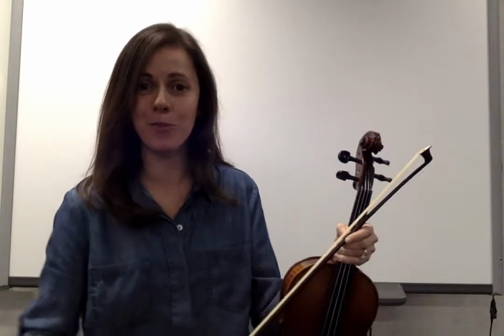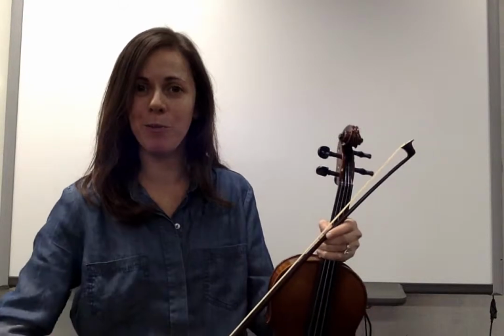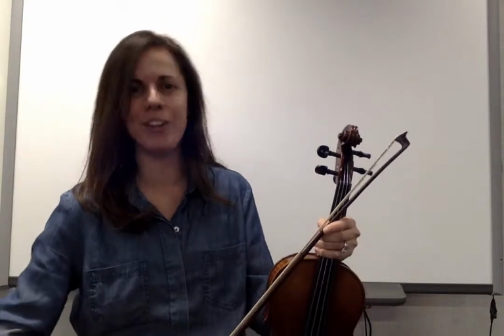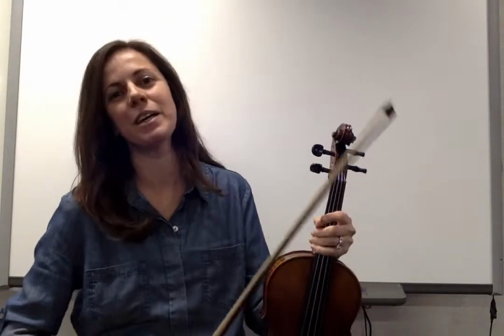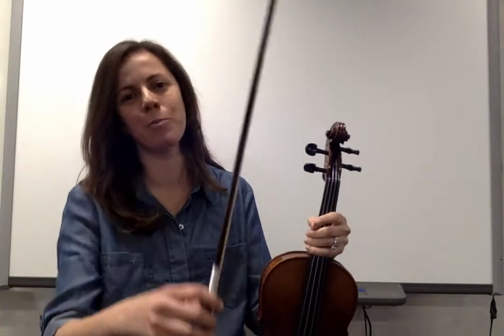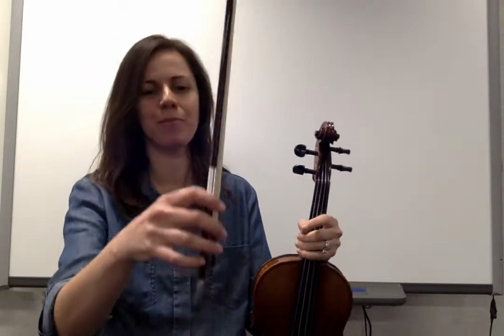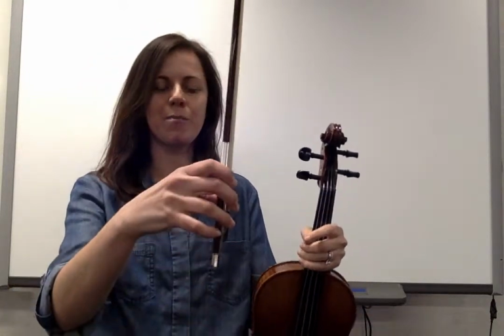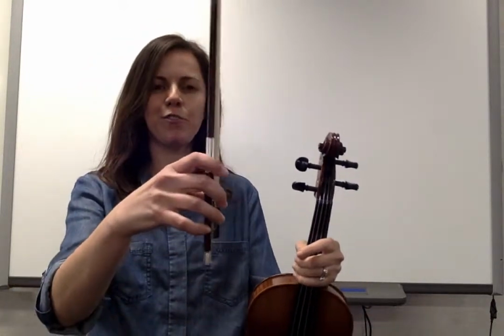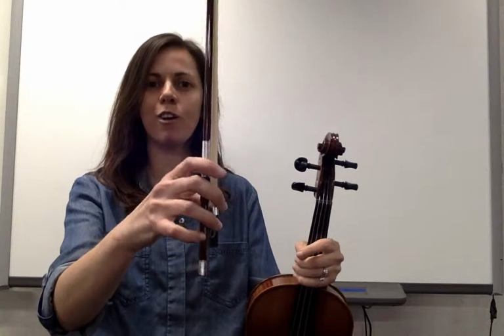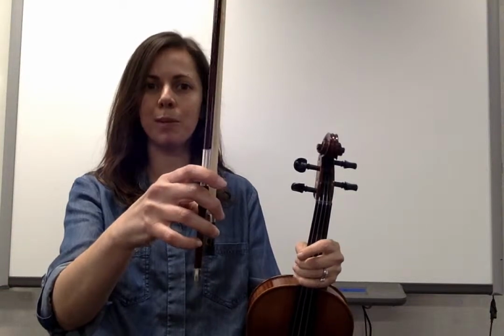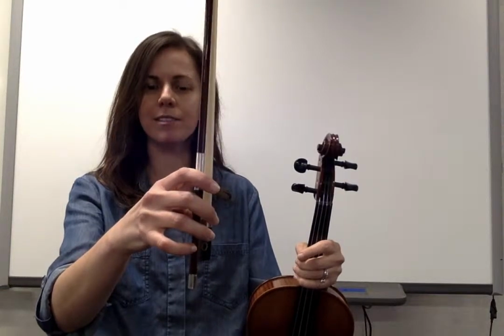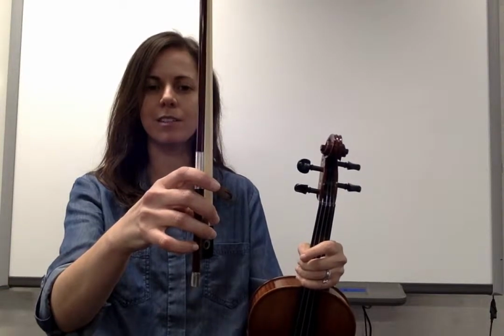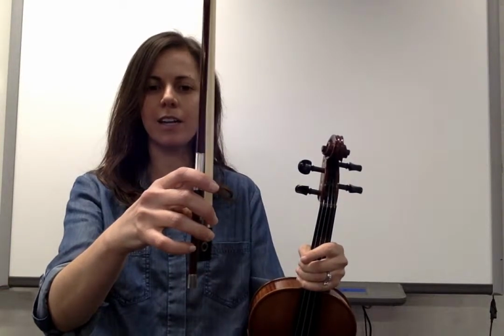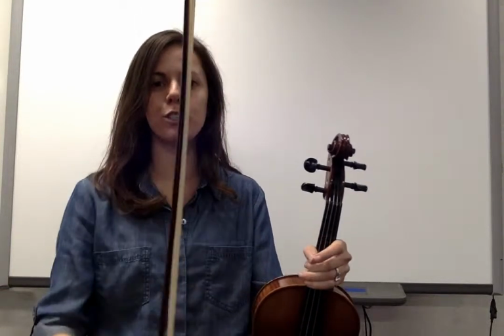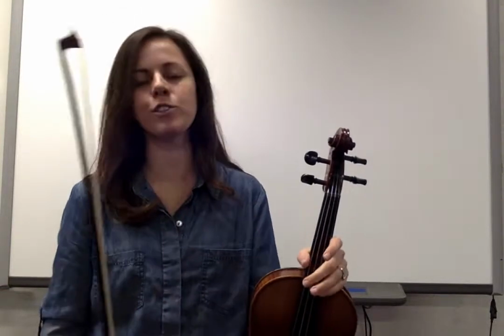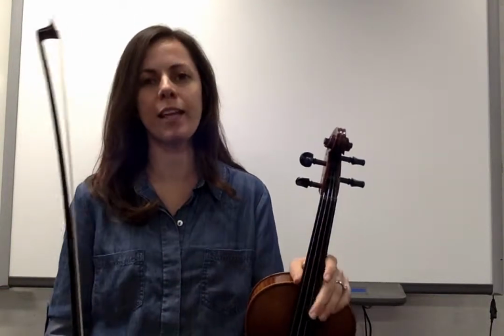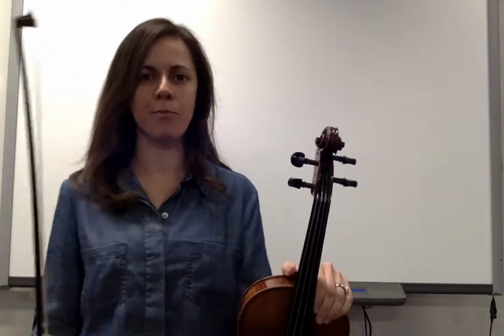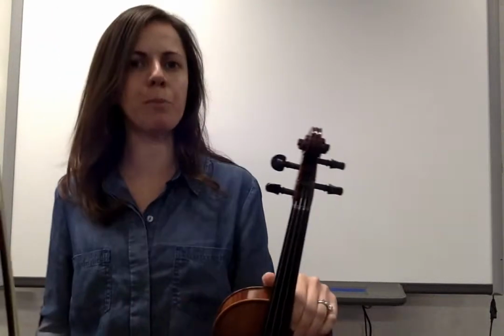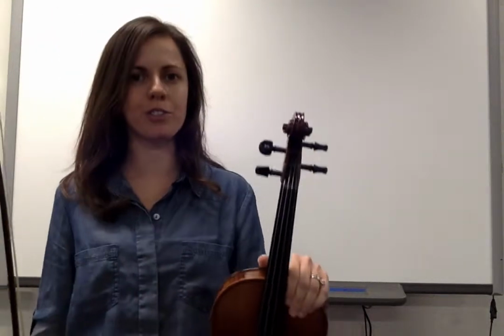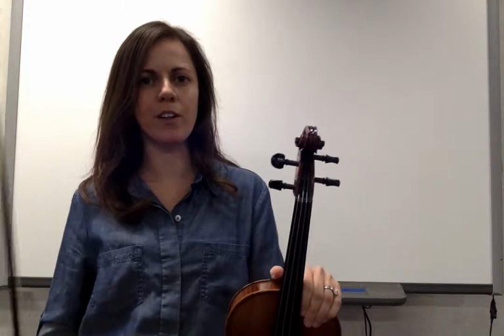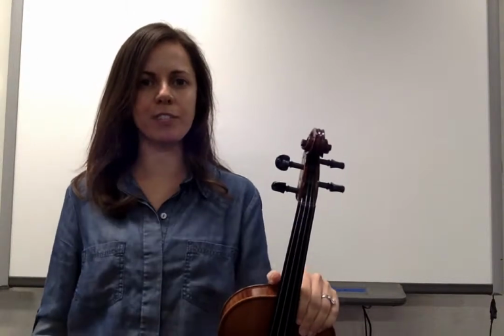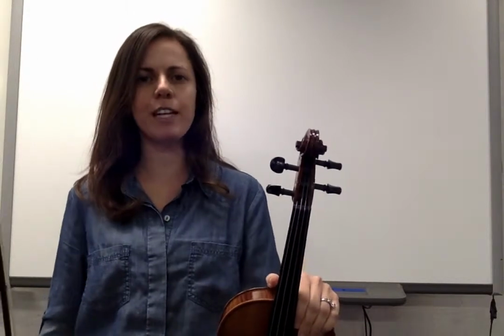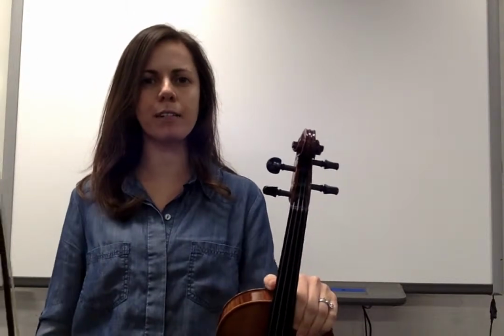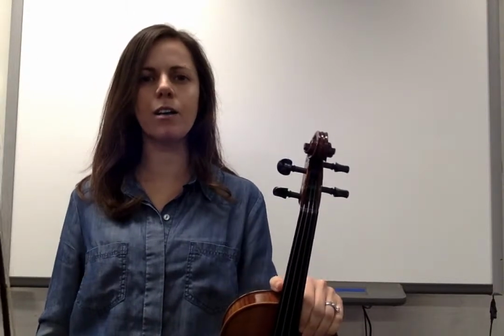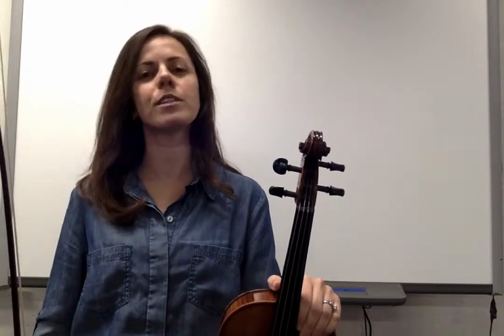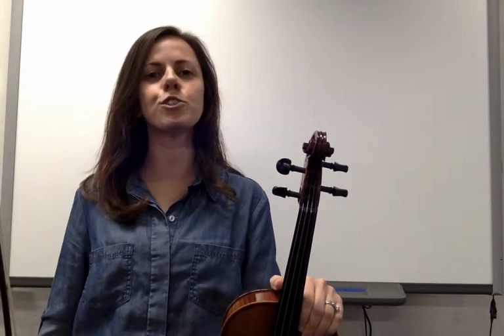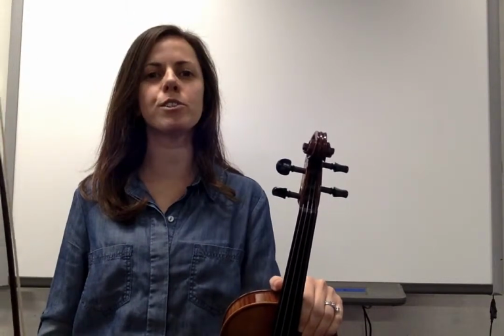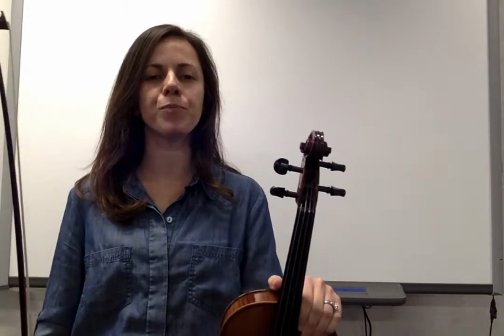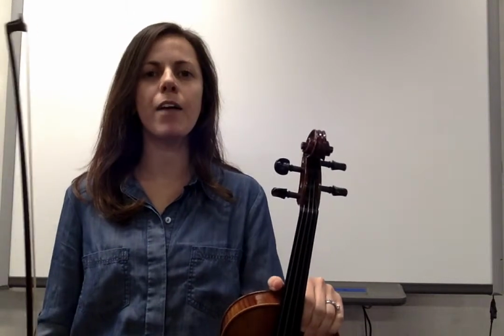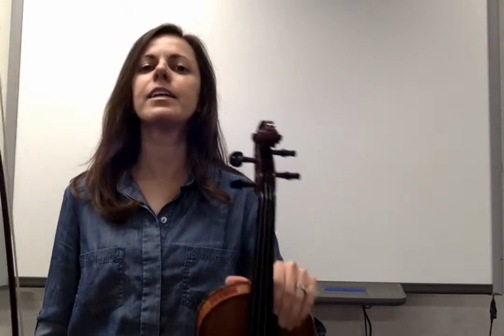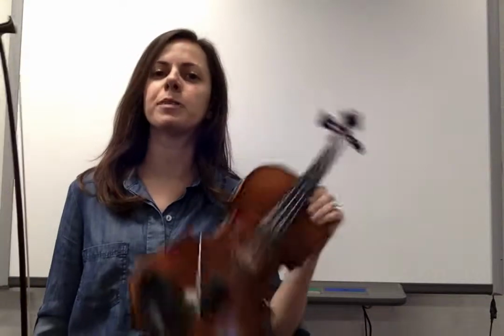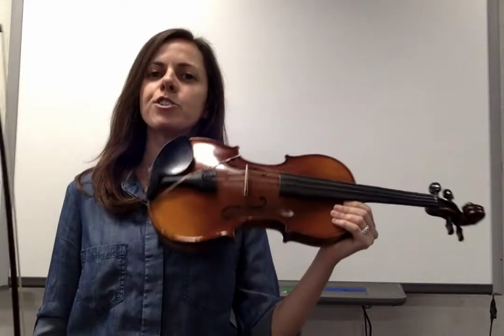So the way we'll start is by setting our bow grip. Make sure your fingers are all in place, and then once your fingers are in place make sure your posture is set. You're on the edge of your seat, back tall, relax your shoulders, and then instrument in position.